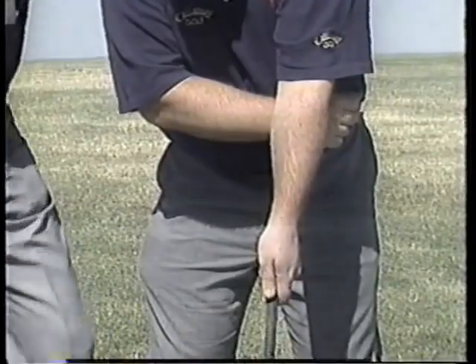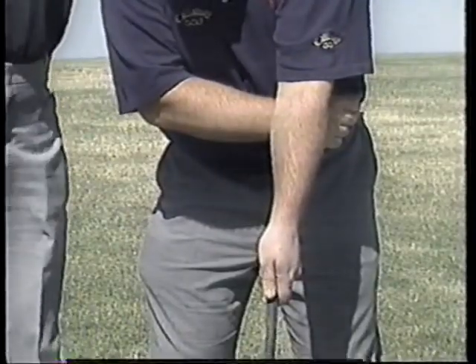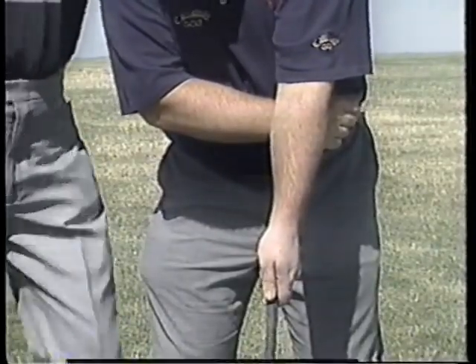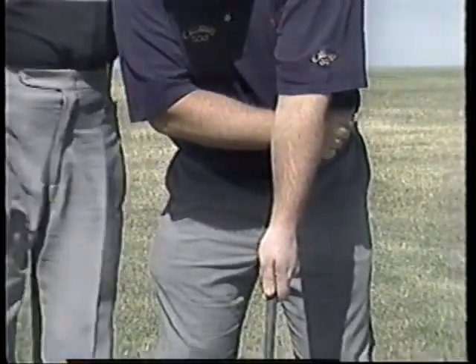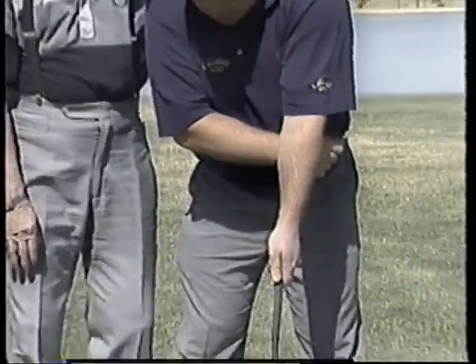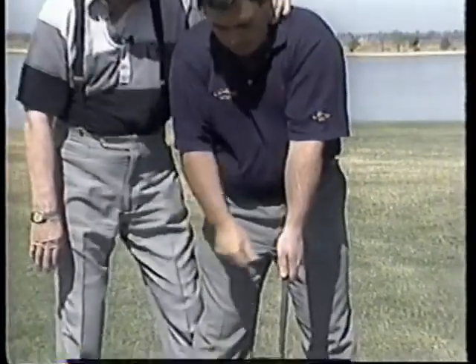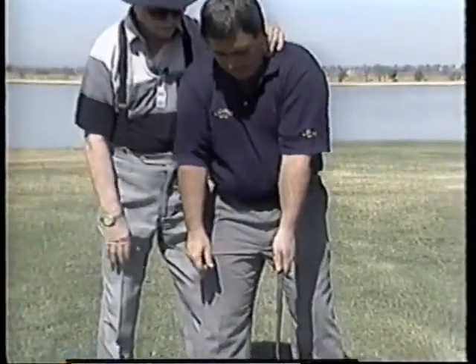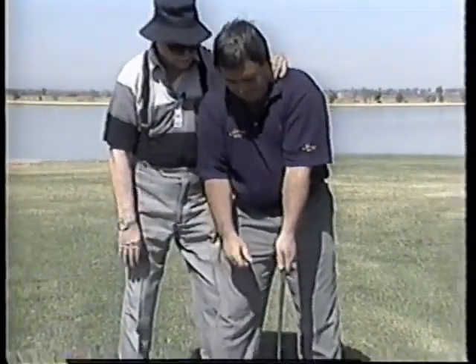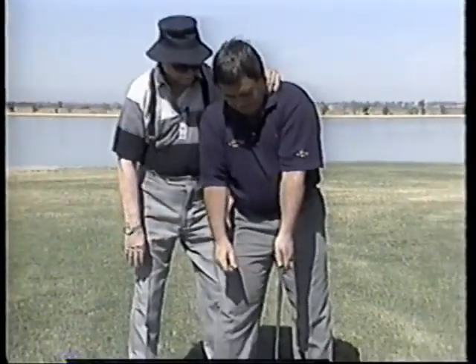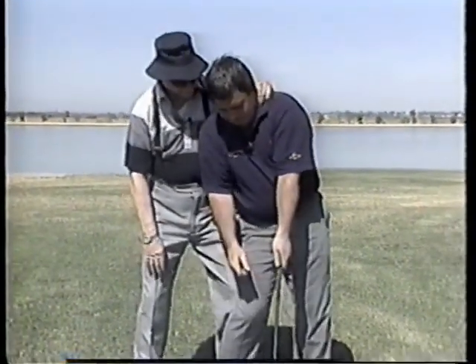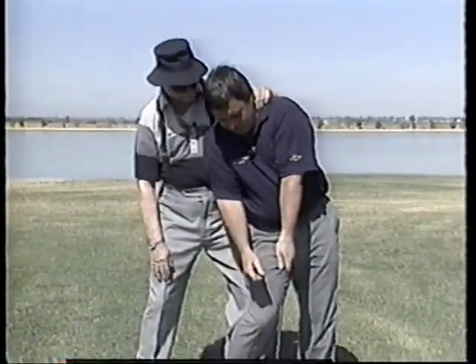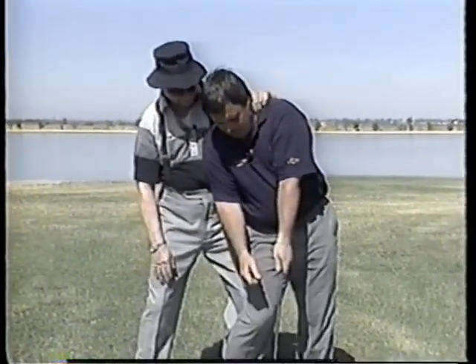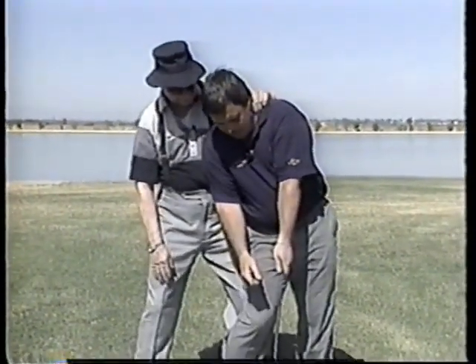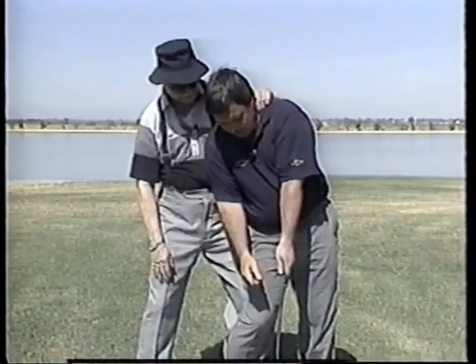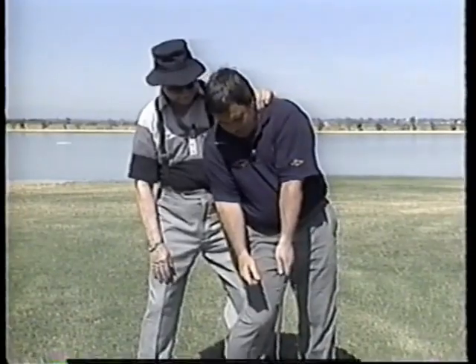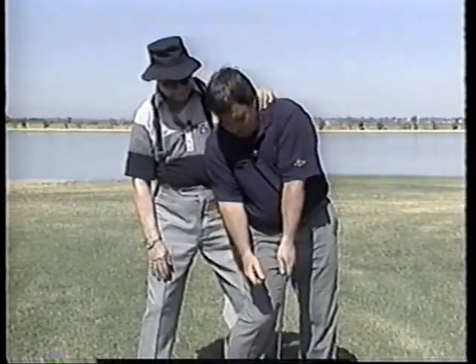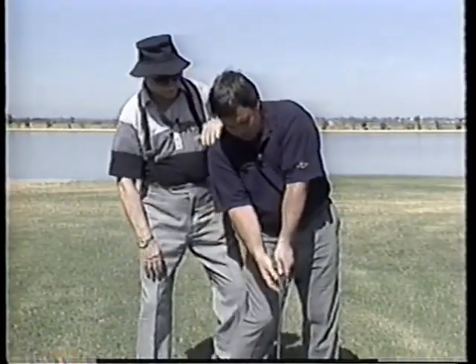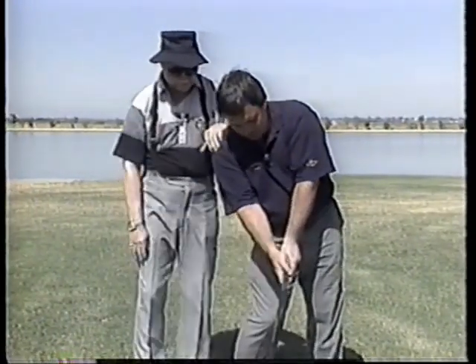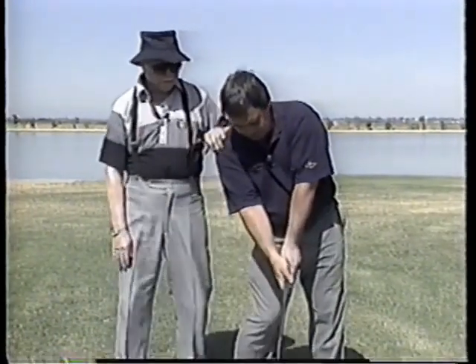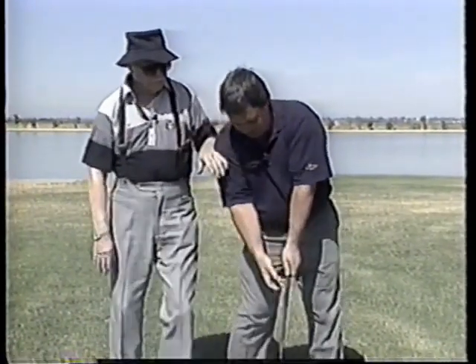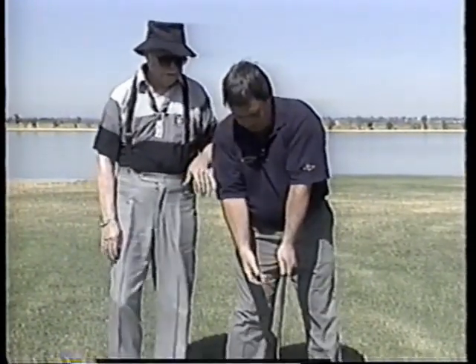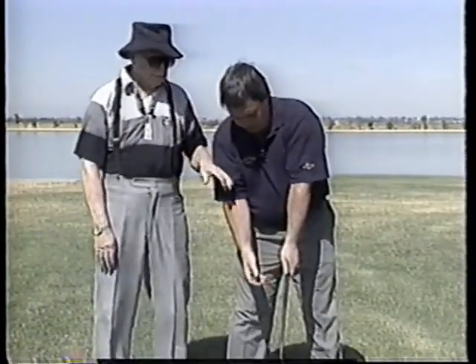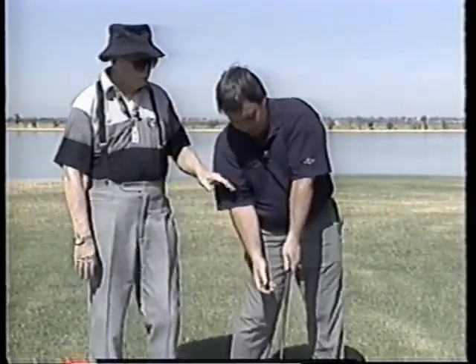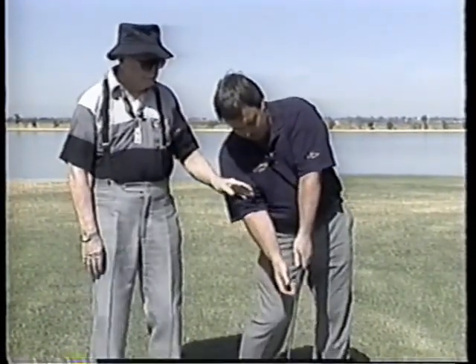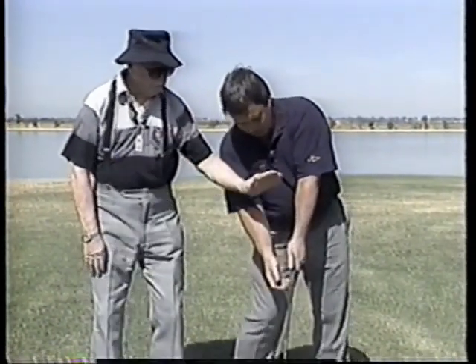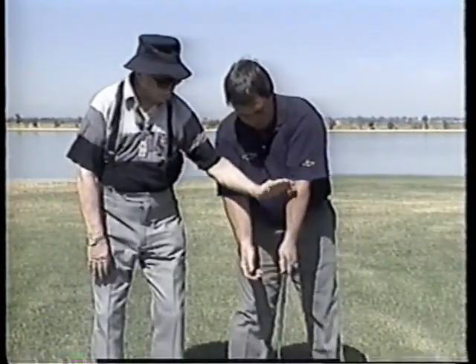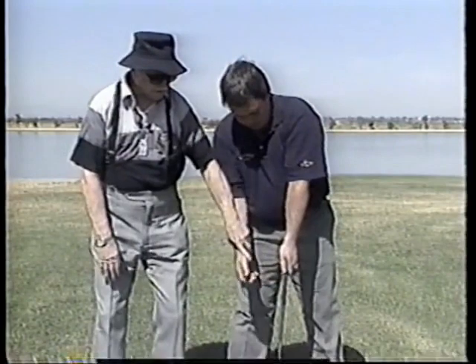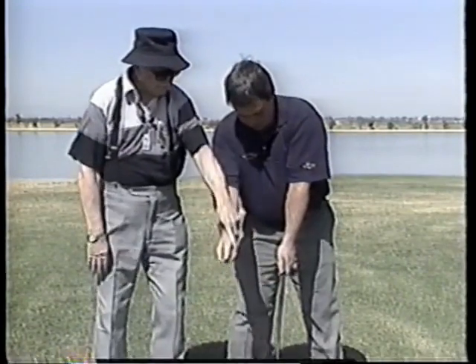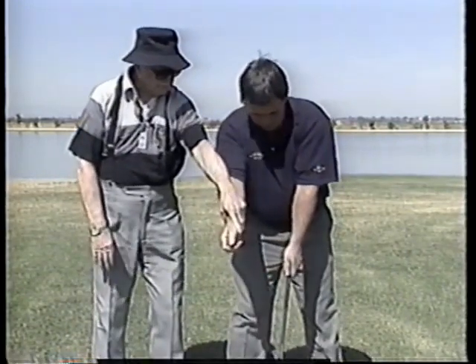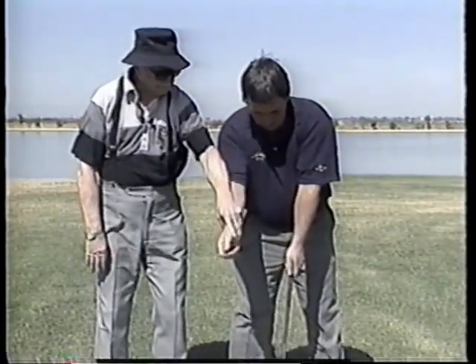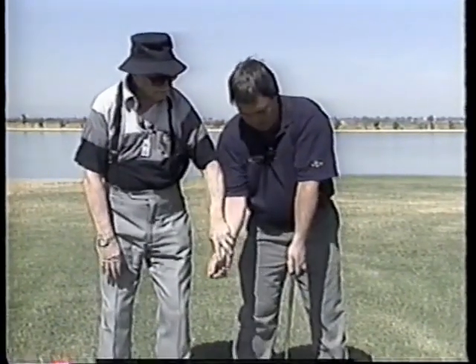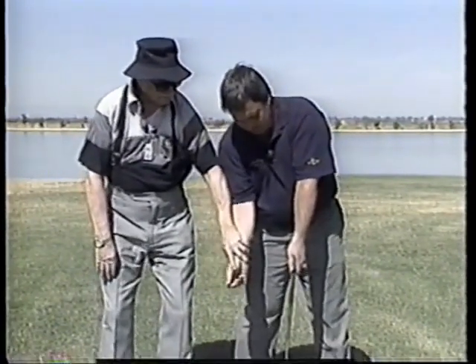I'm gonna put you in it. Right there. Now when you come at this ball, this right arm isn't up here — it's here.